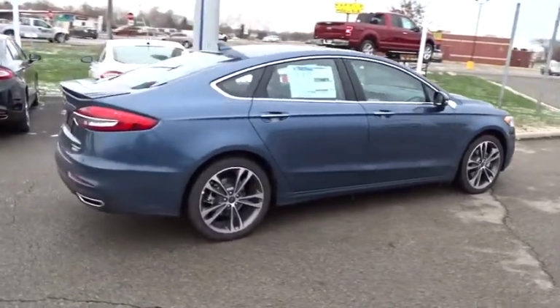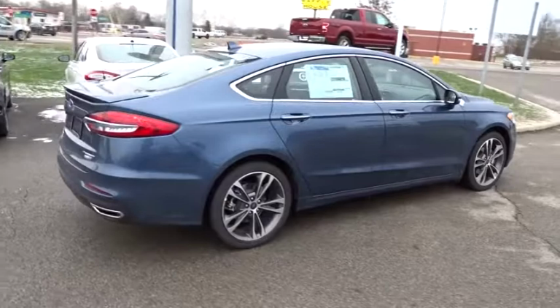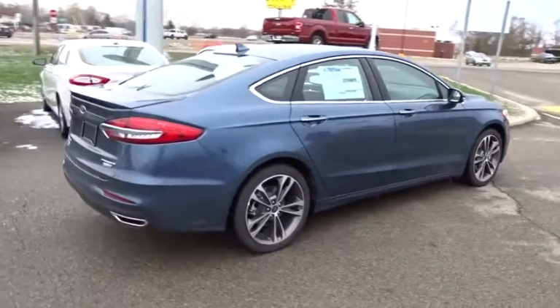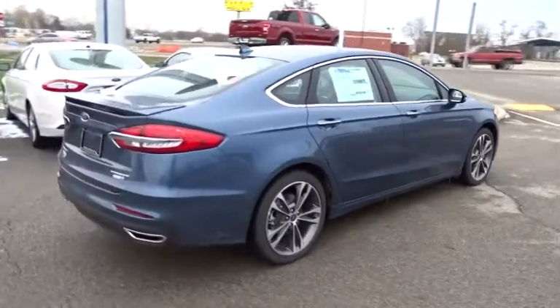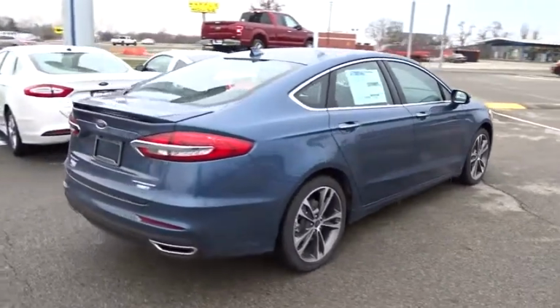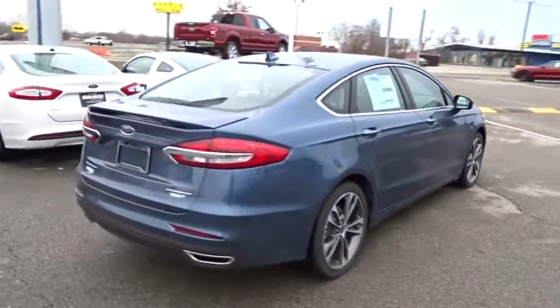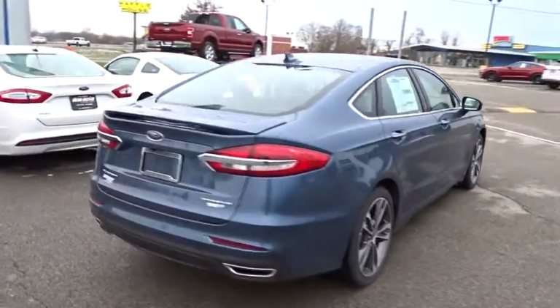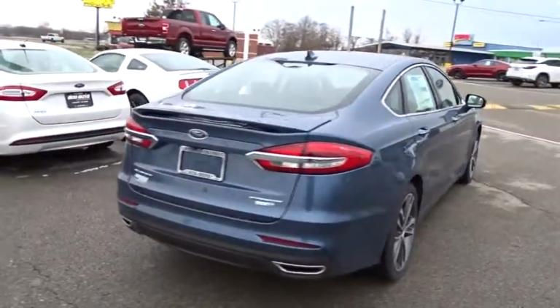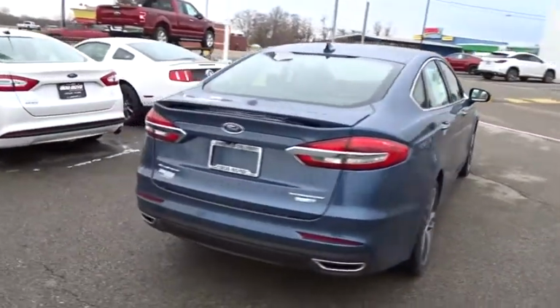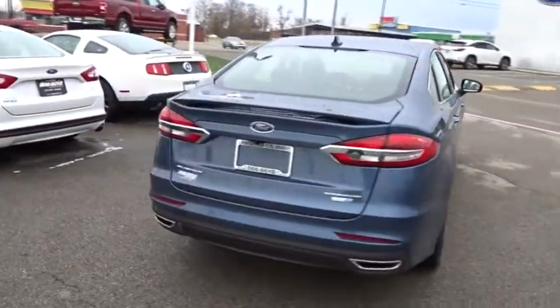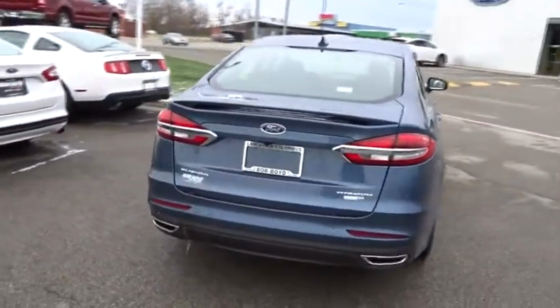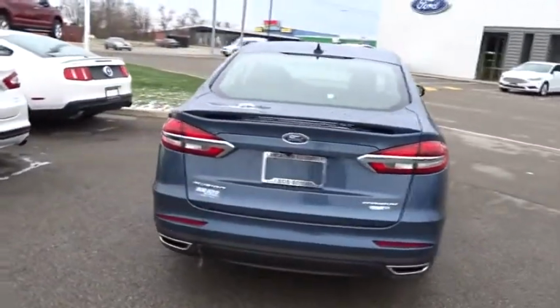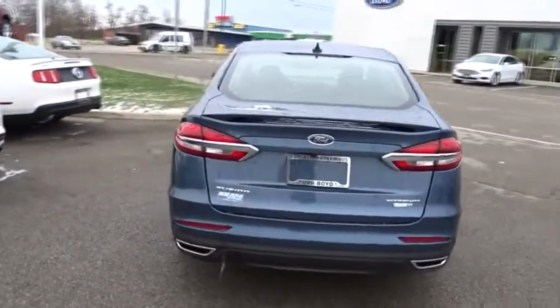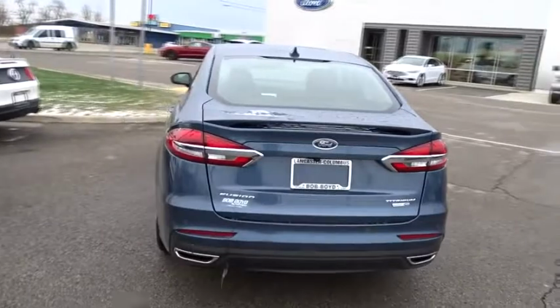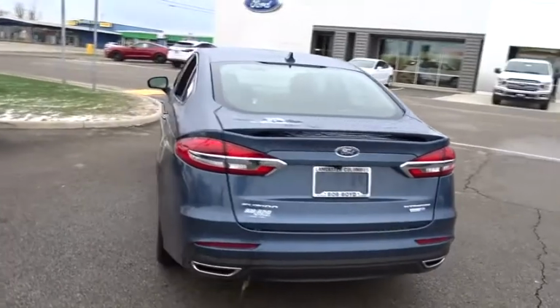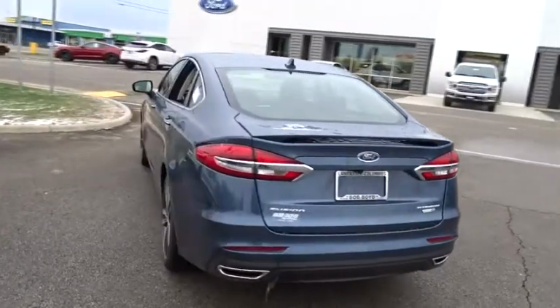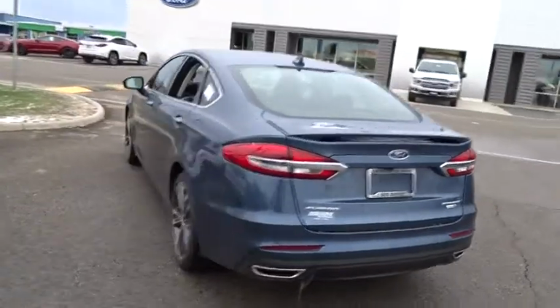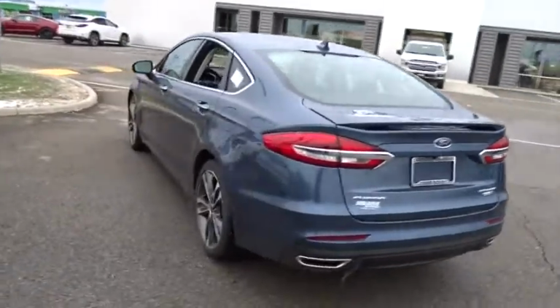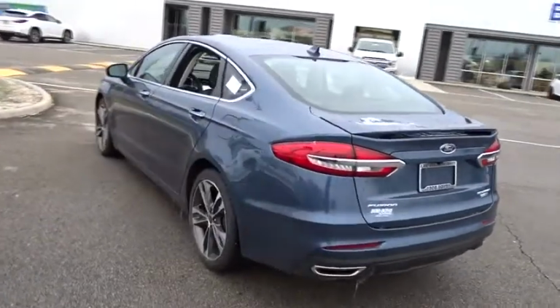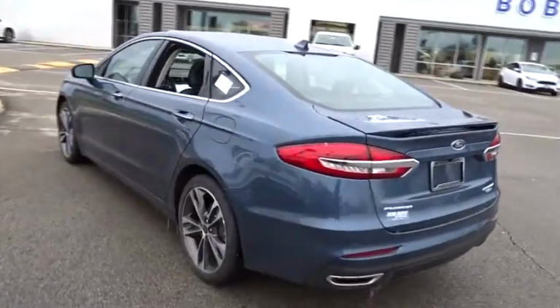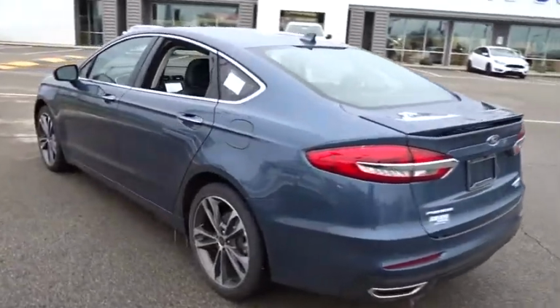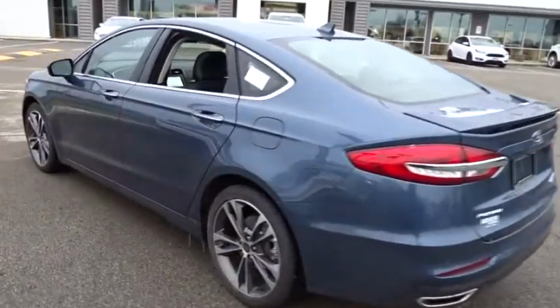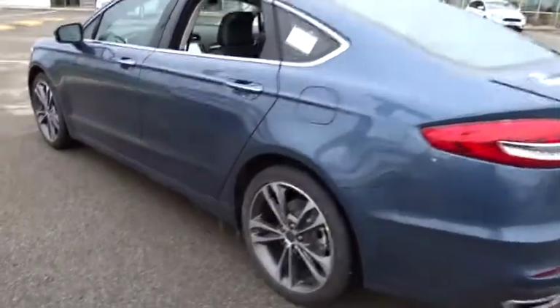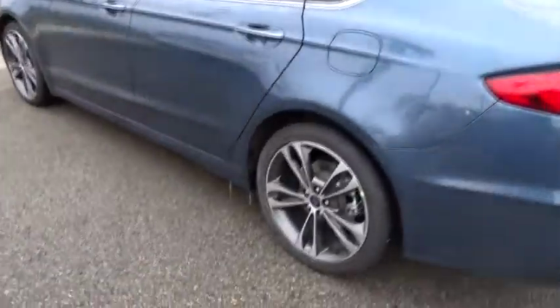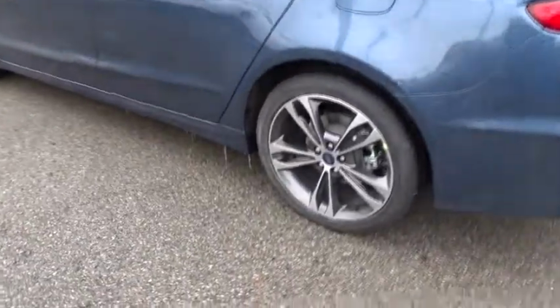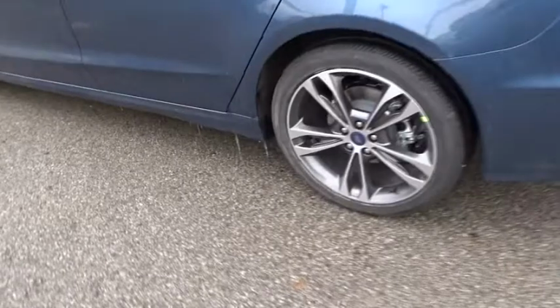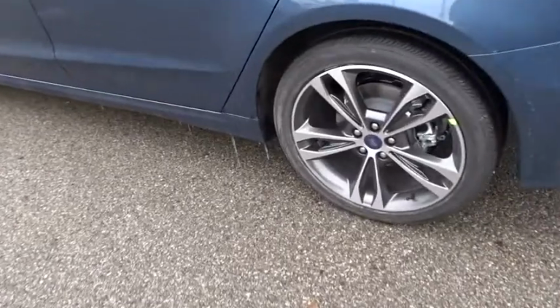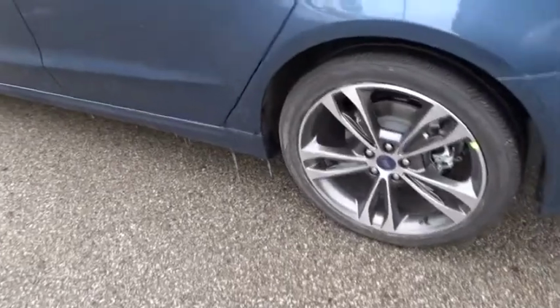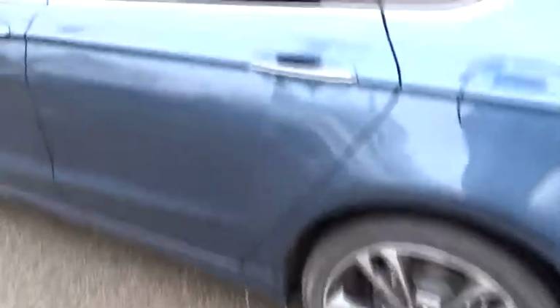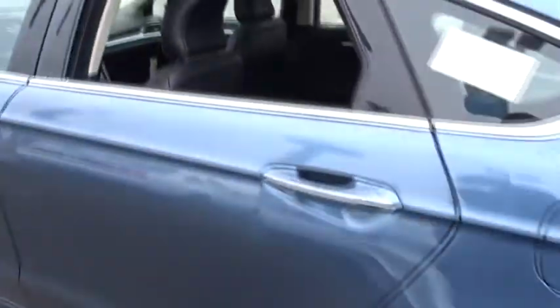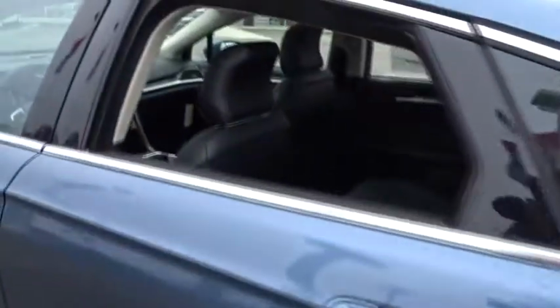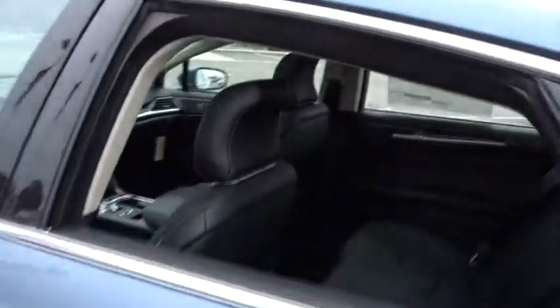Here are some of this vehicle's great options: traction control, navigation system, power passenger seat, dual airbags, power steering, four-wheel disc brakes, universal garage door opener, heated front seat, heated steering wheel.